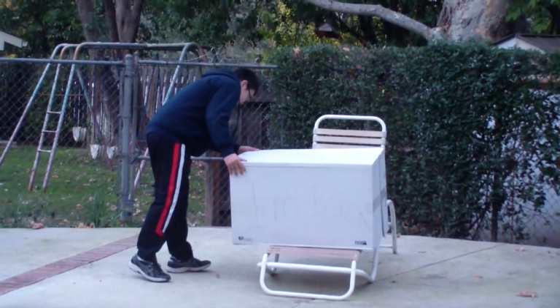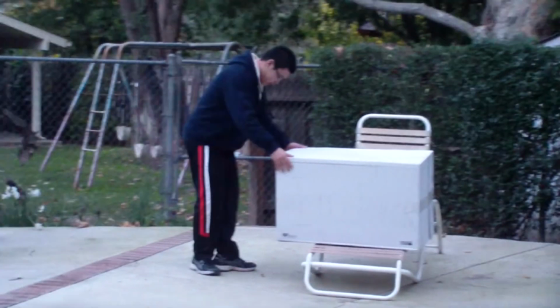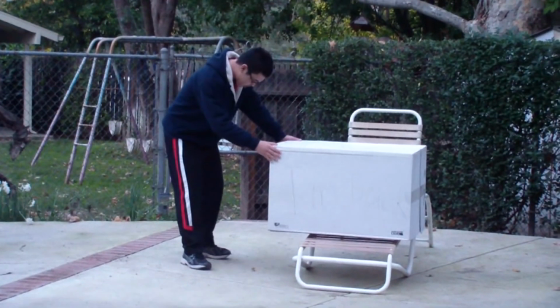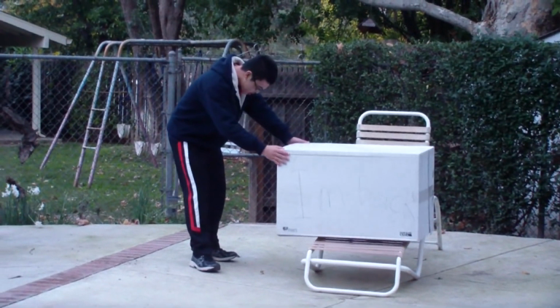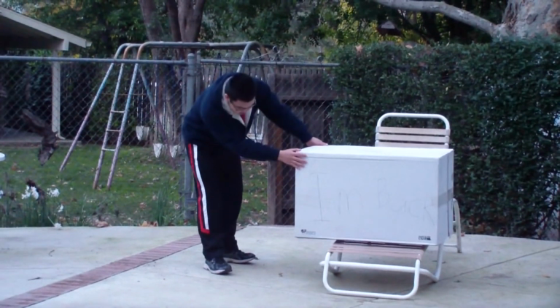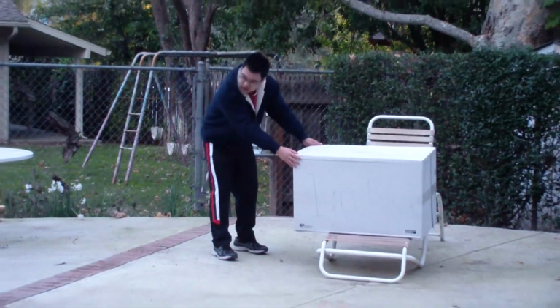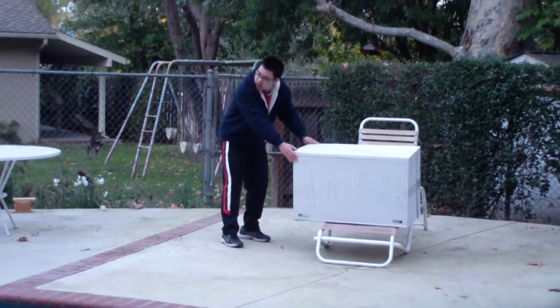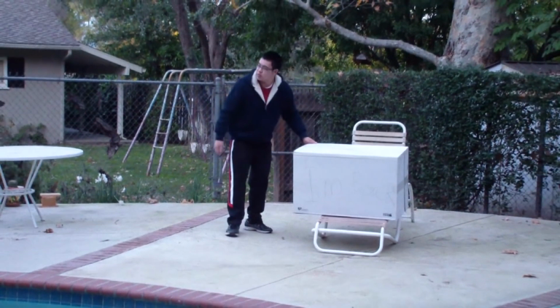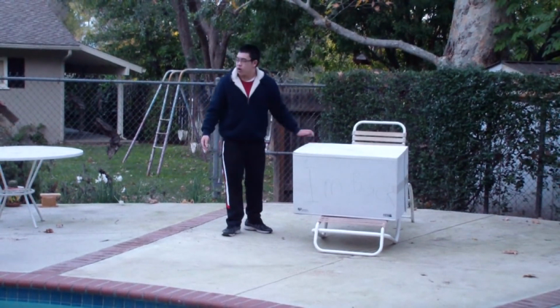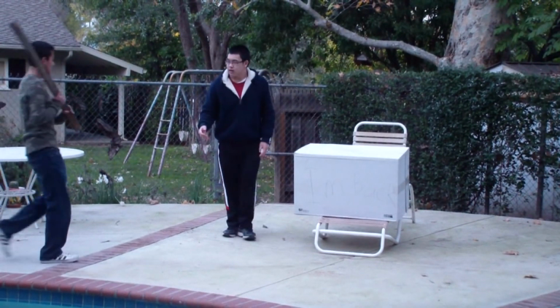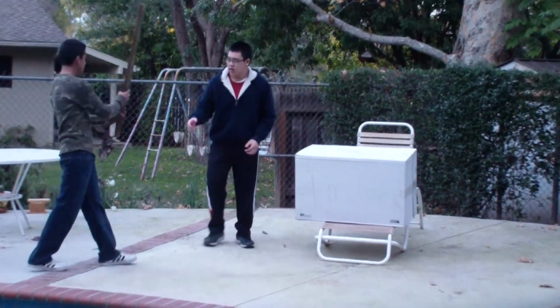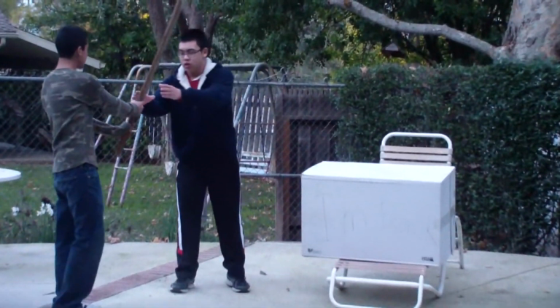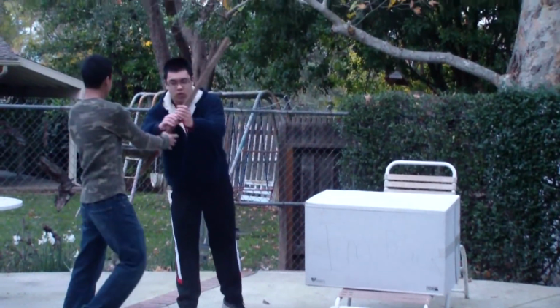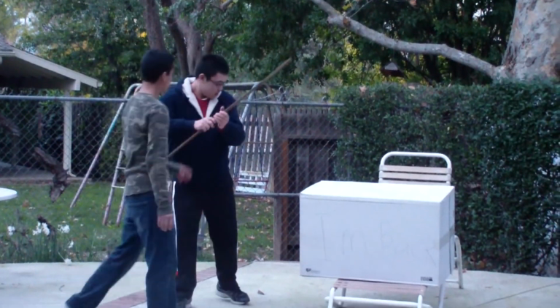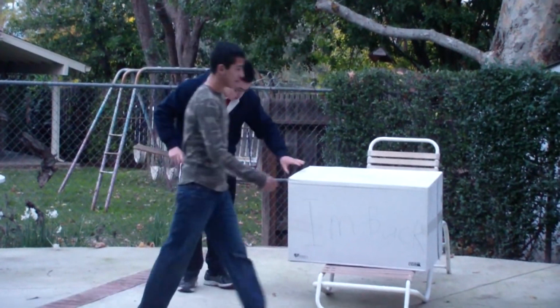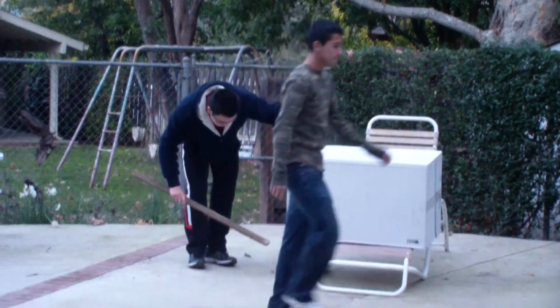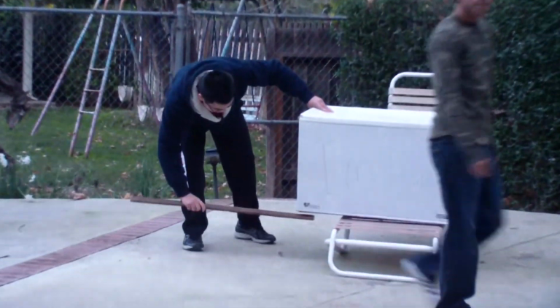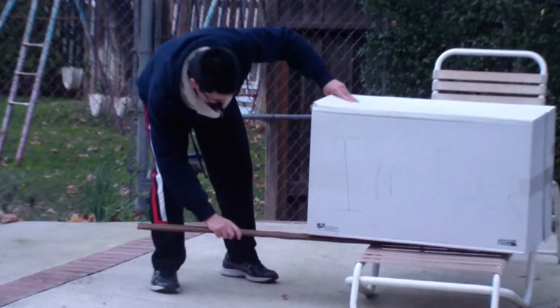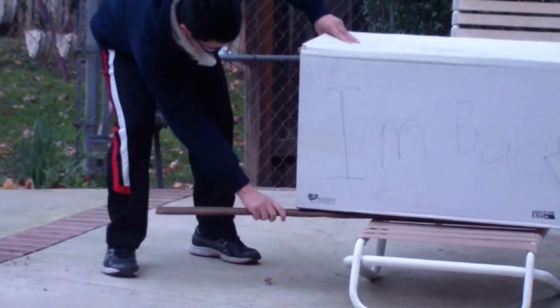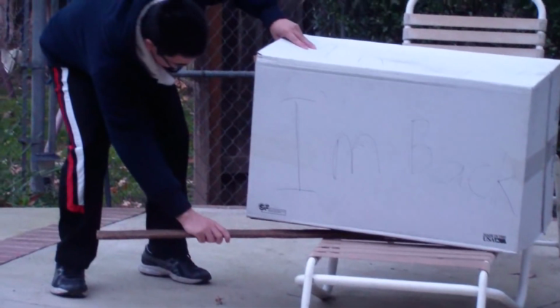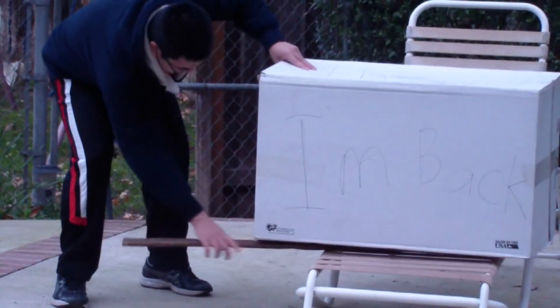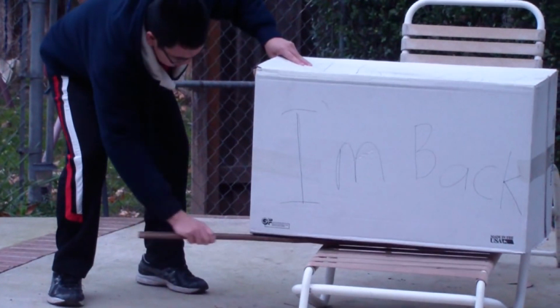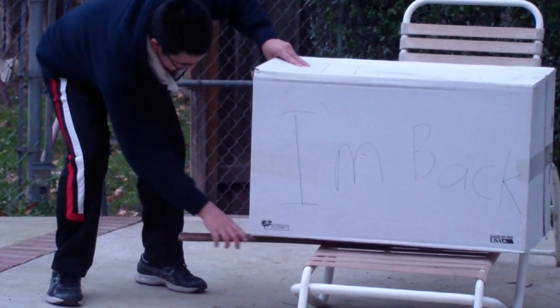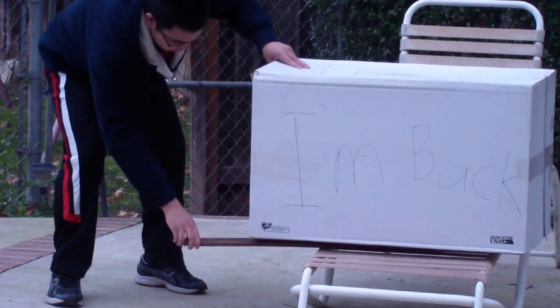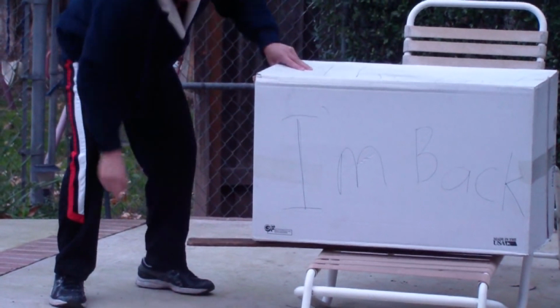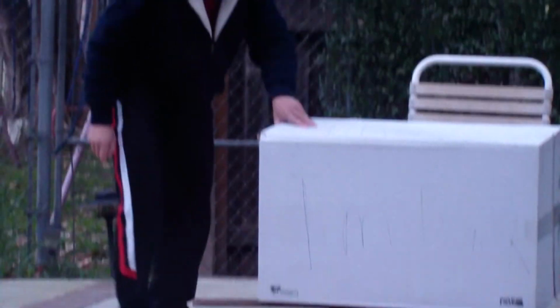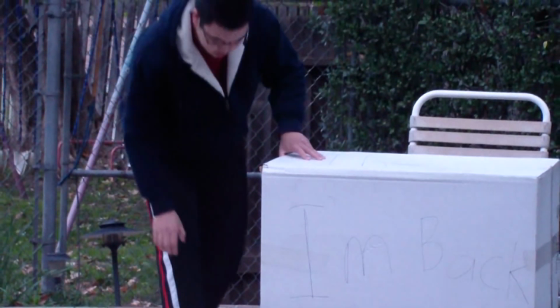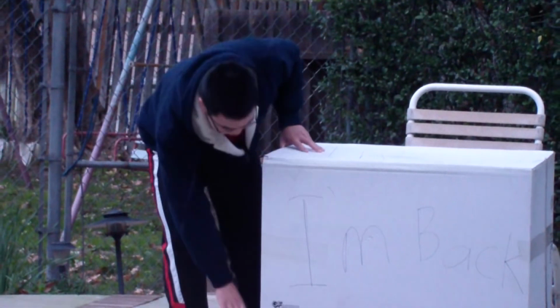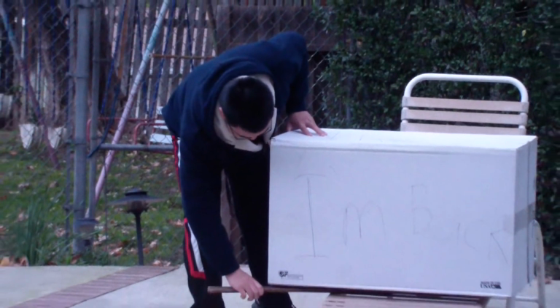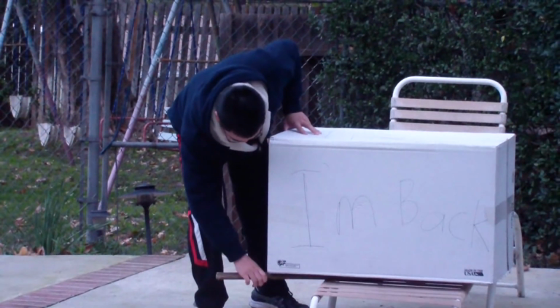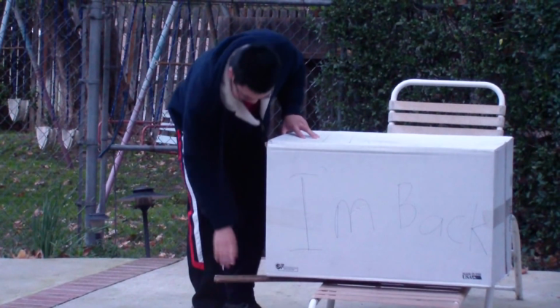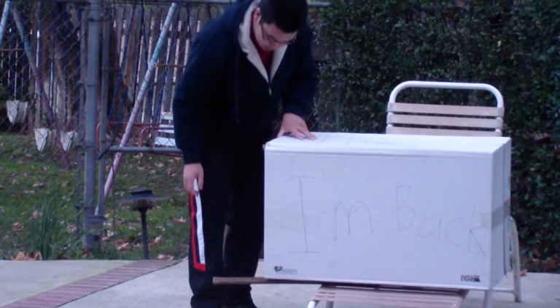Oh, I need a lever. Hey Jim, can I borrow that? Yeah, sure. Thank you. Well, I'm thankful I have this lever. With this, I can multiply the force I apply.